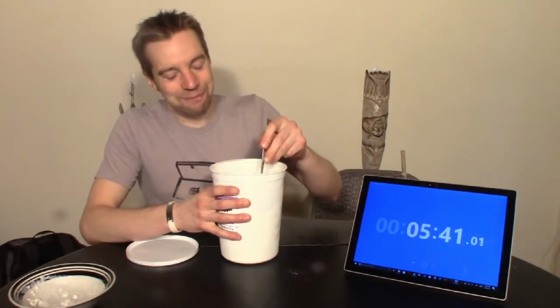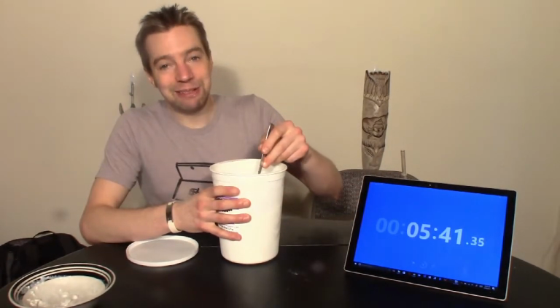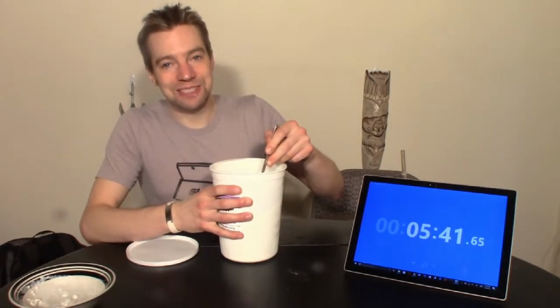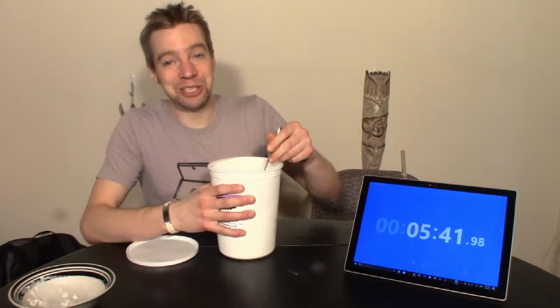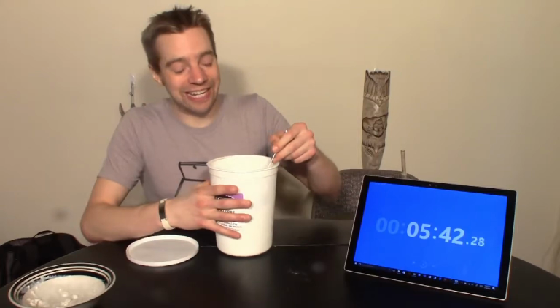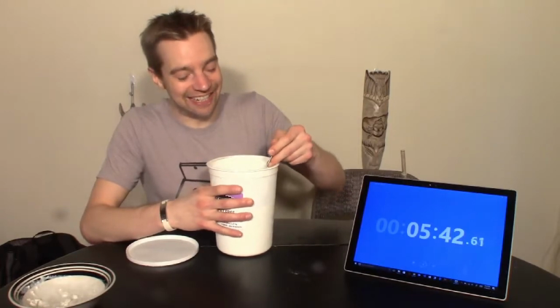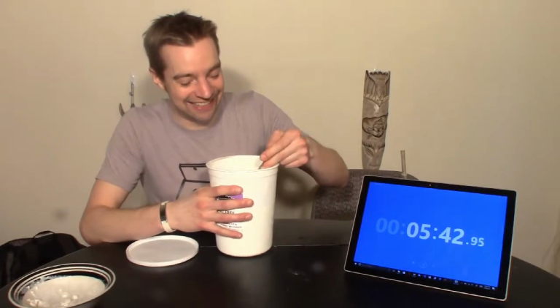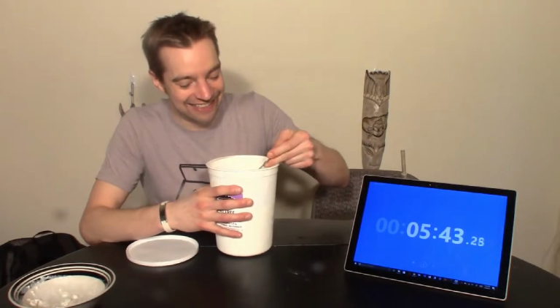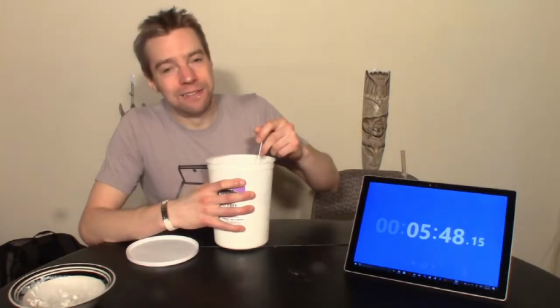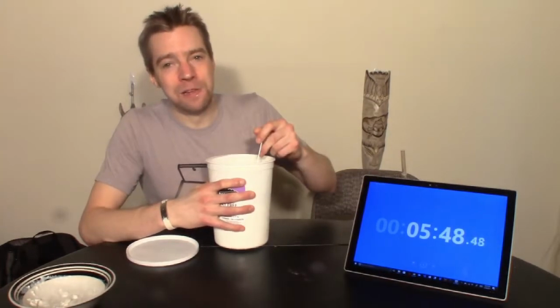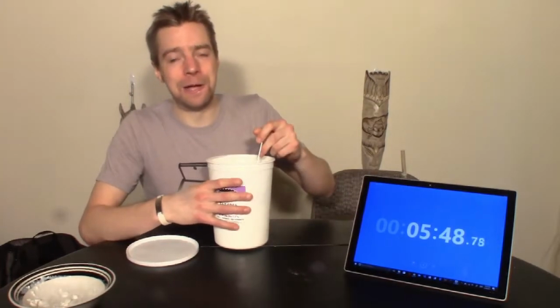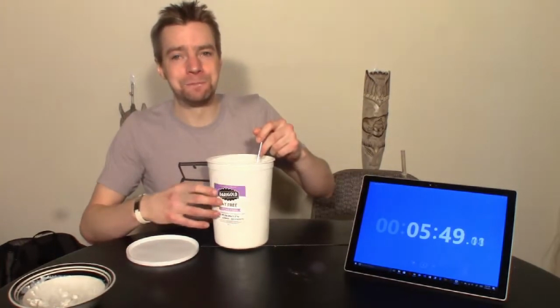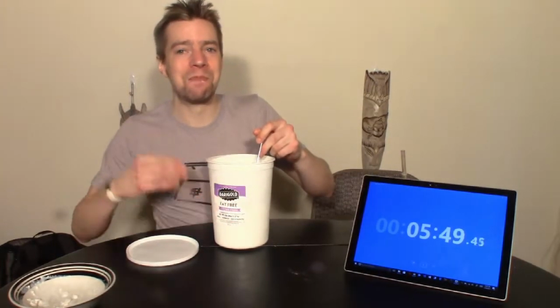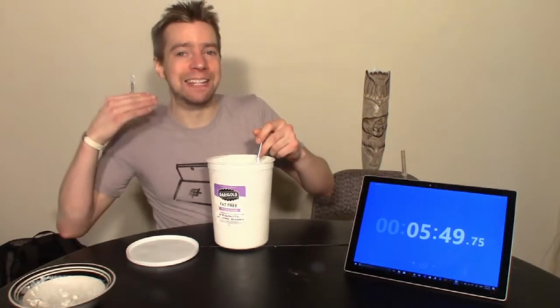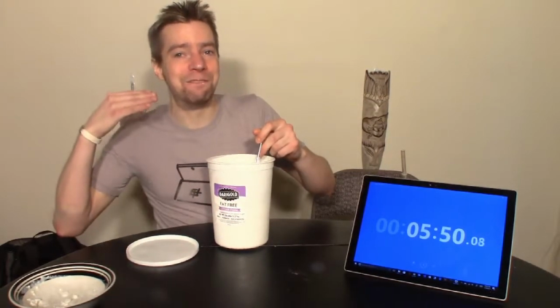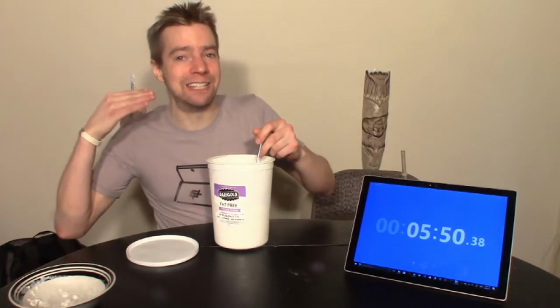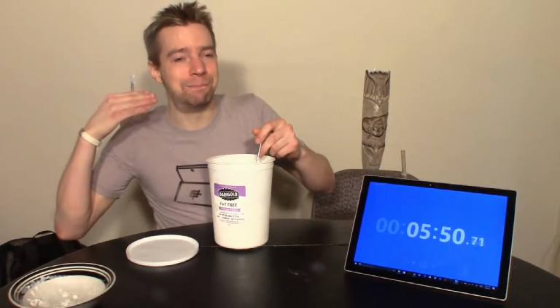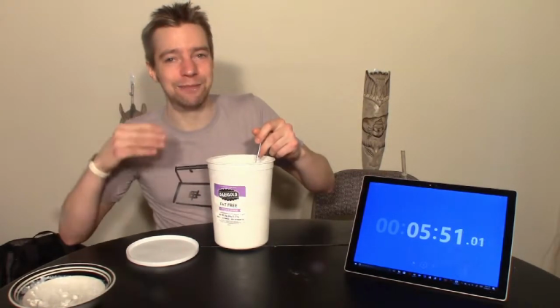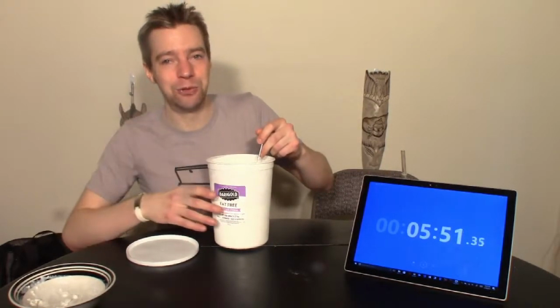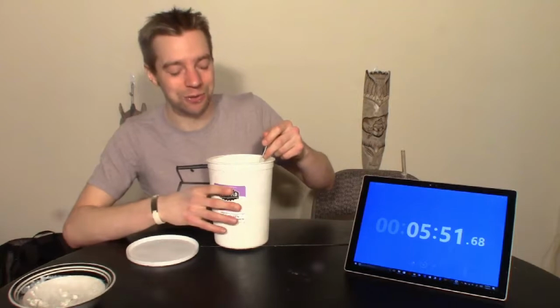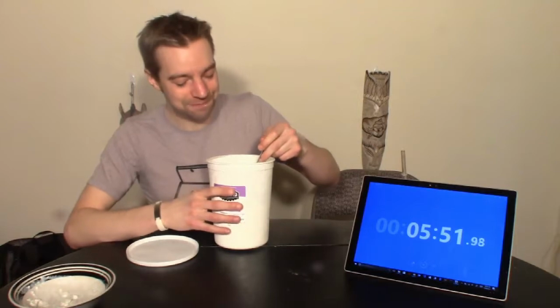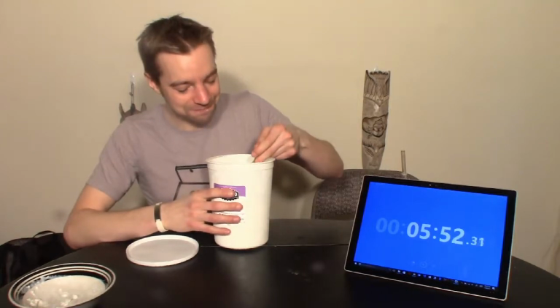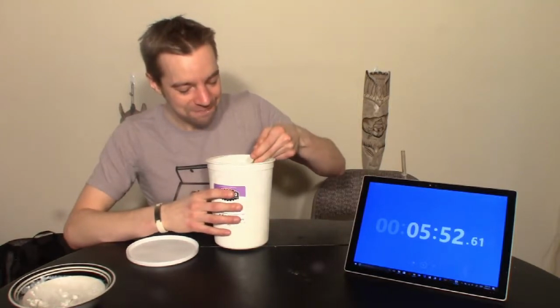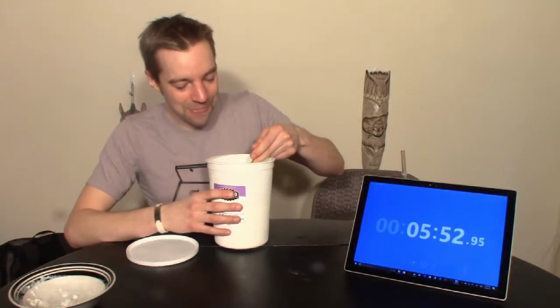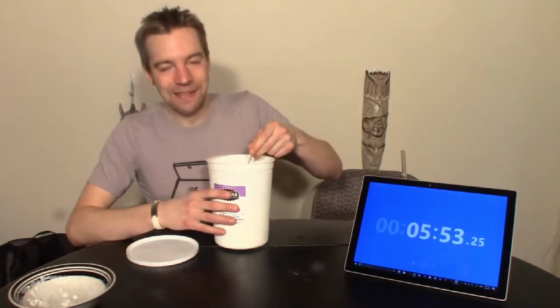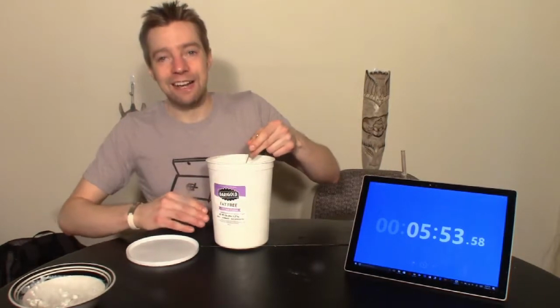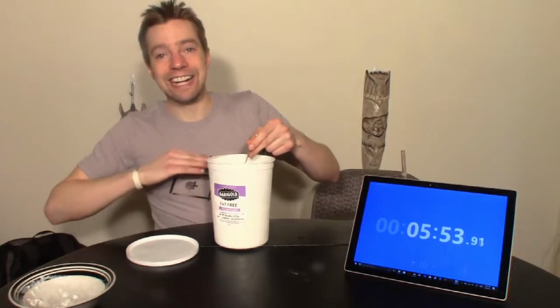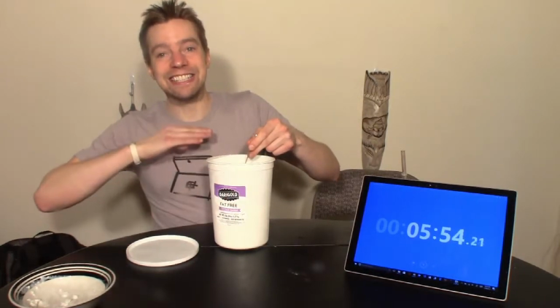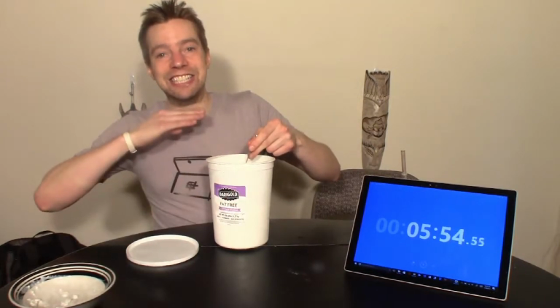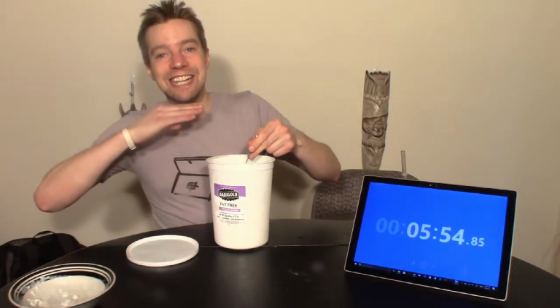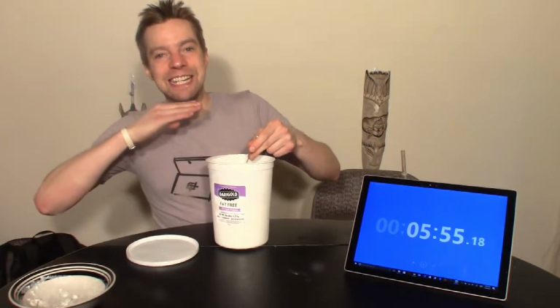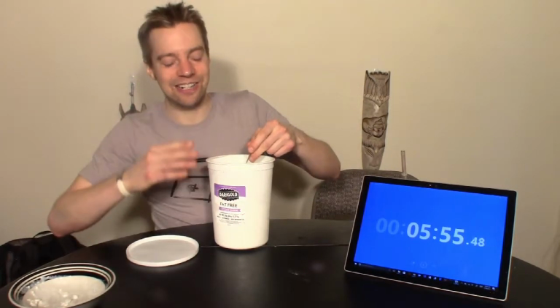Maybe this wasn't such a good idea. I can, like, feel it in the back of my throat. I've got cottage cheese up to here.